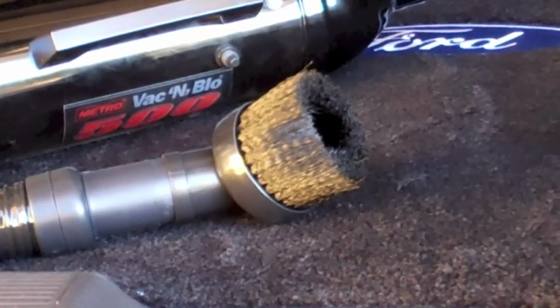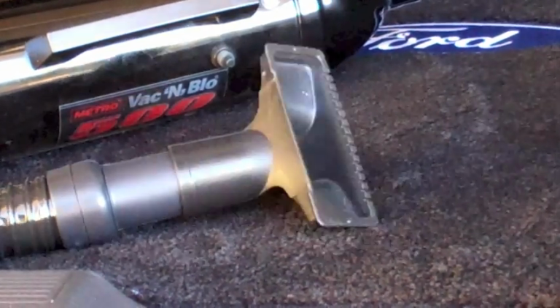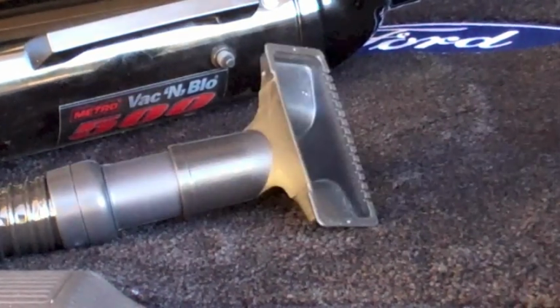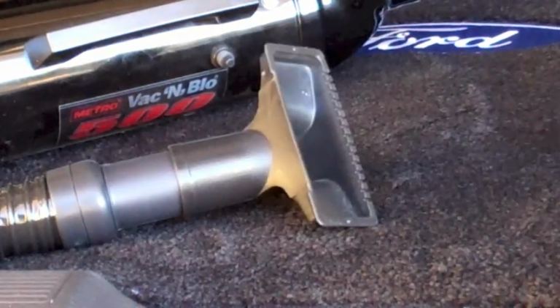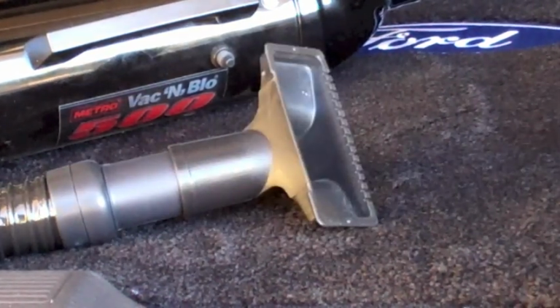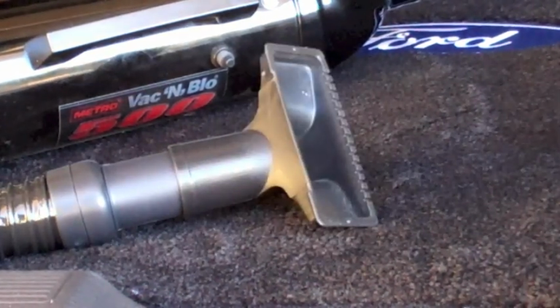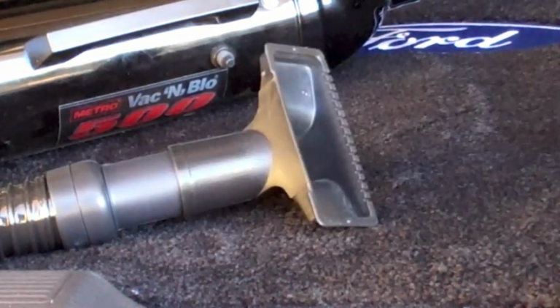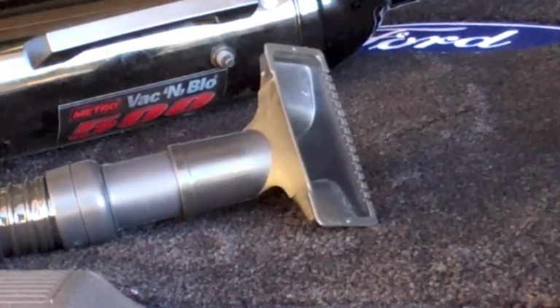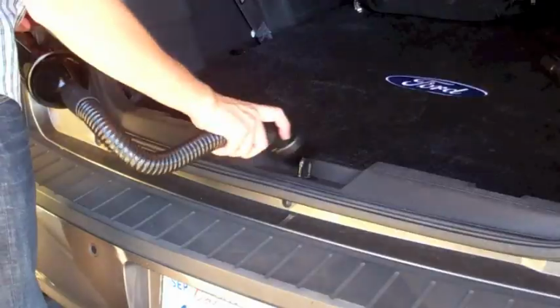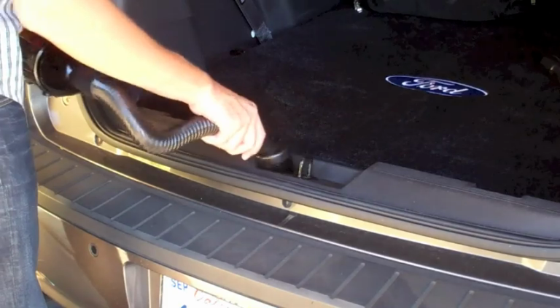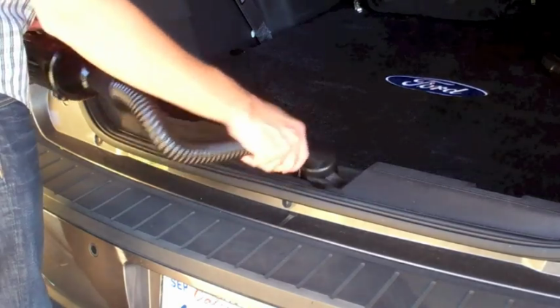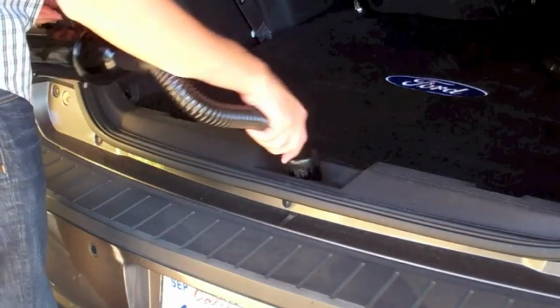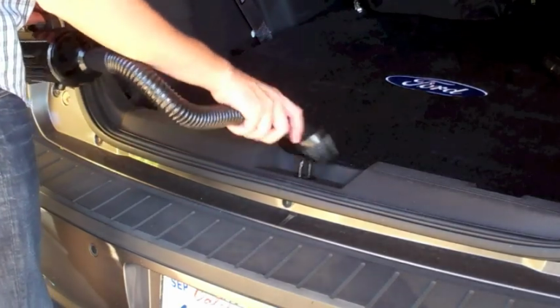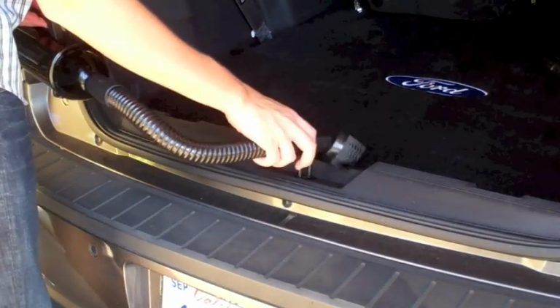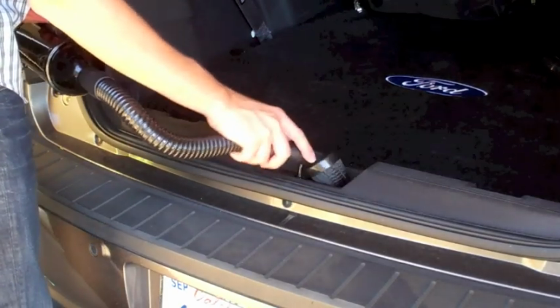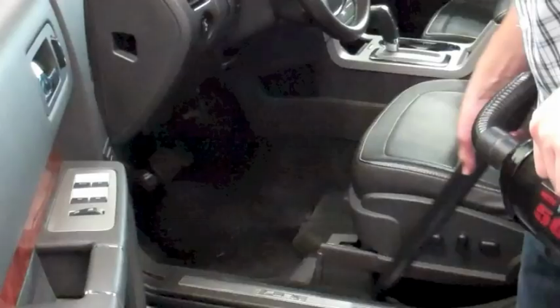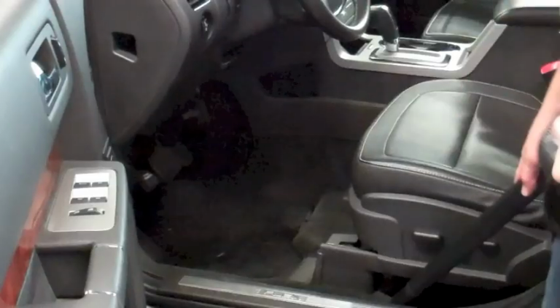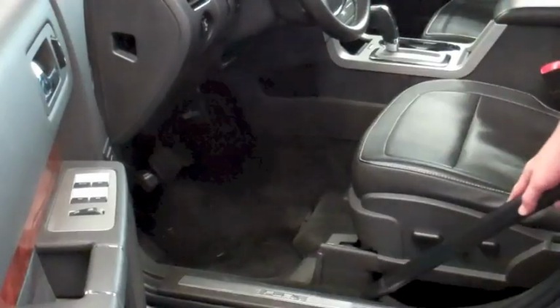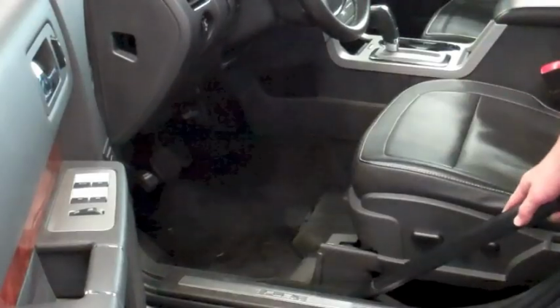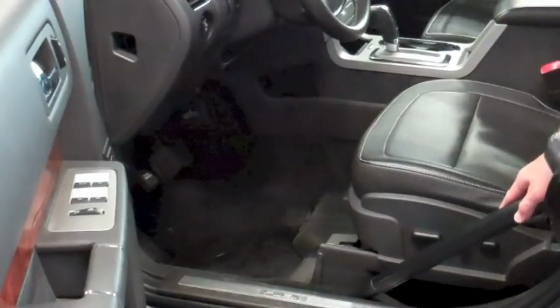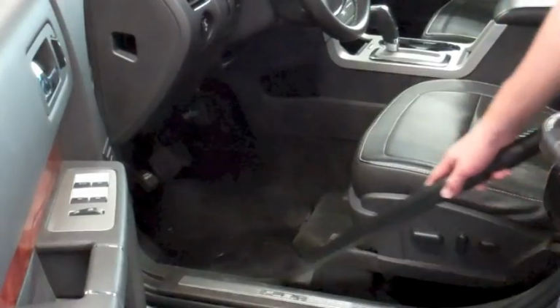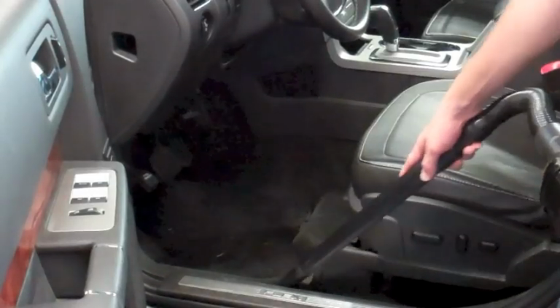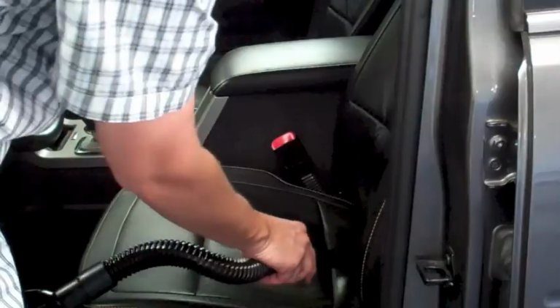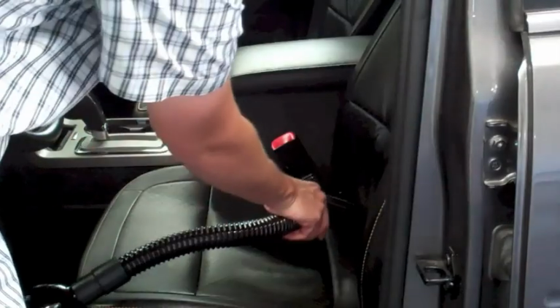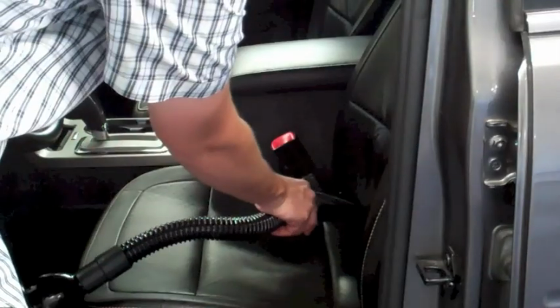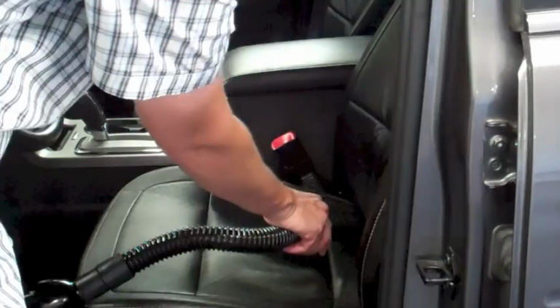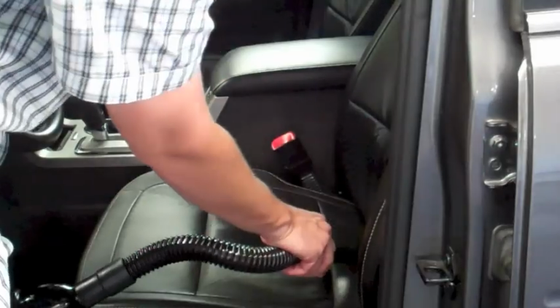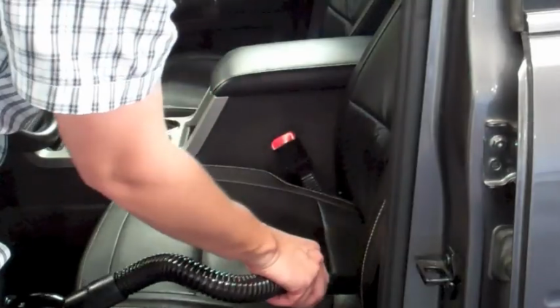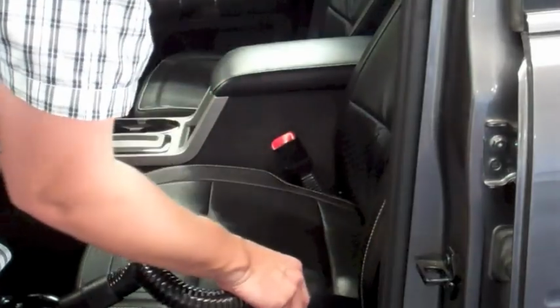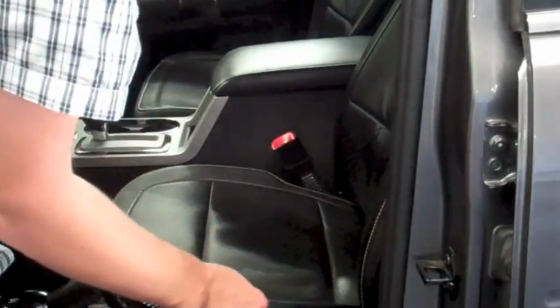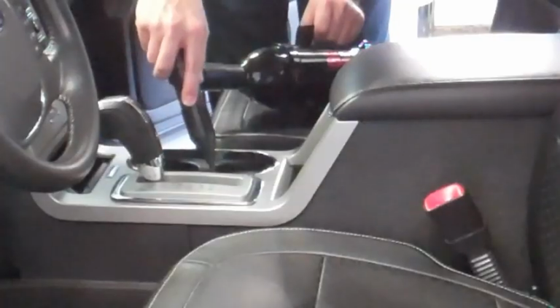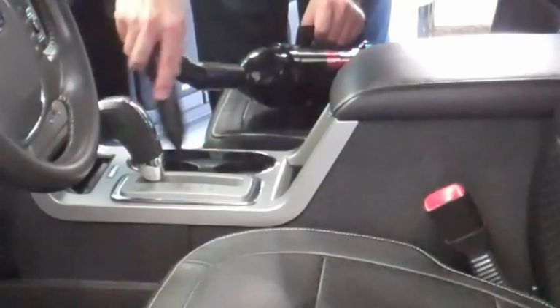It comes with a variety of attachments that are perfect for detailing around the car, garage, and even the house. The brushes and crevice tools are perfect for any auto-detailer or neat freak.